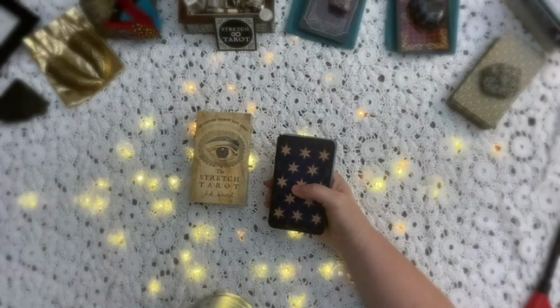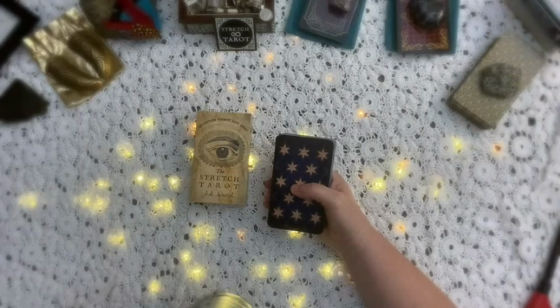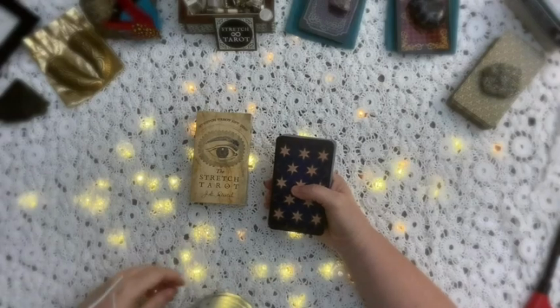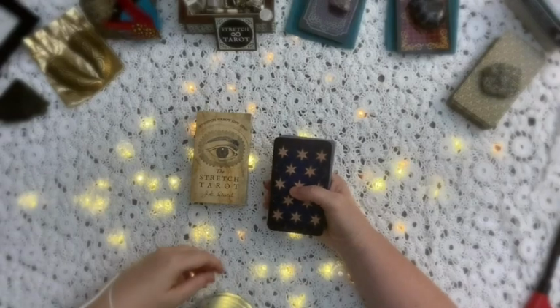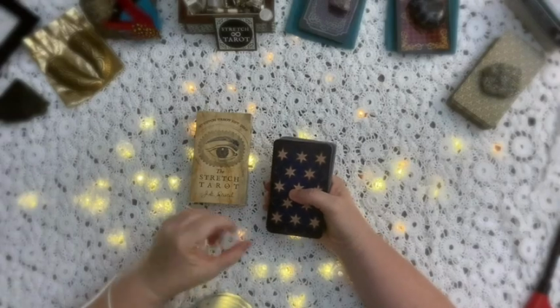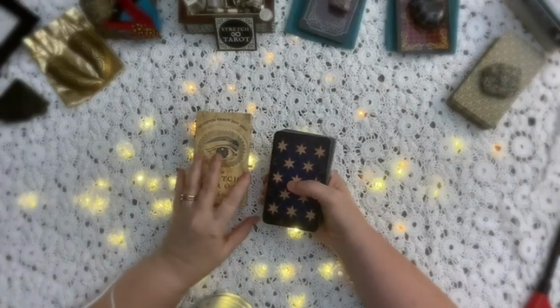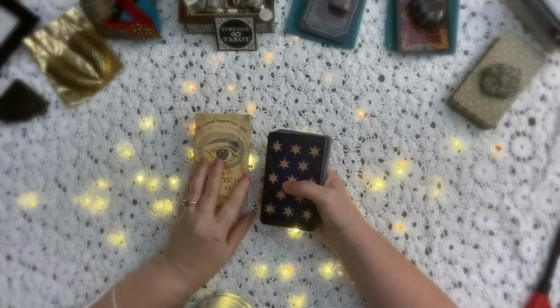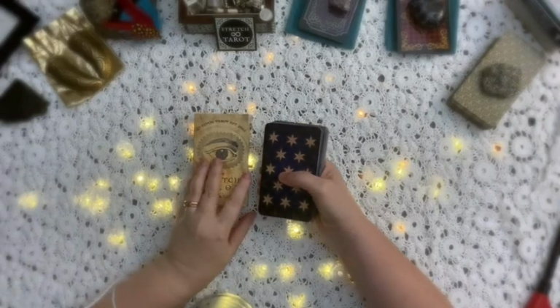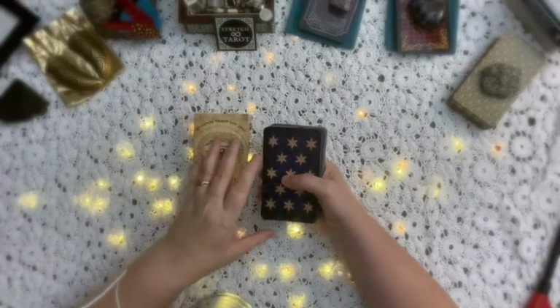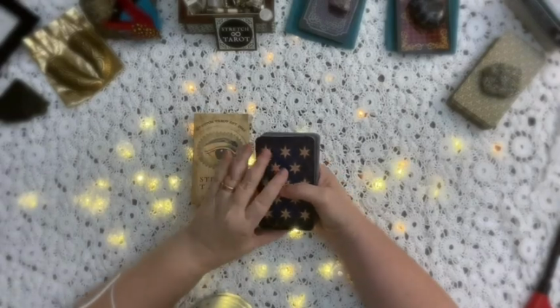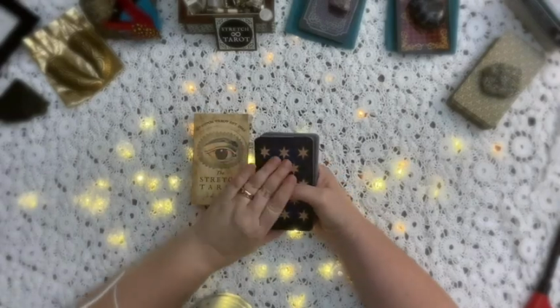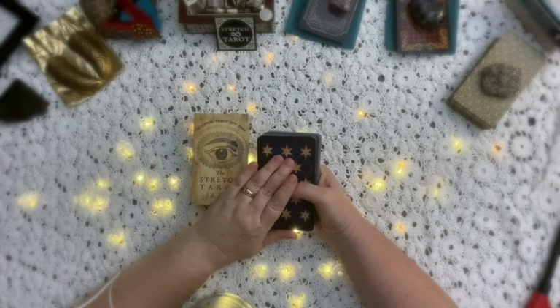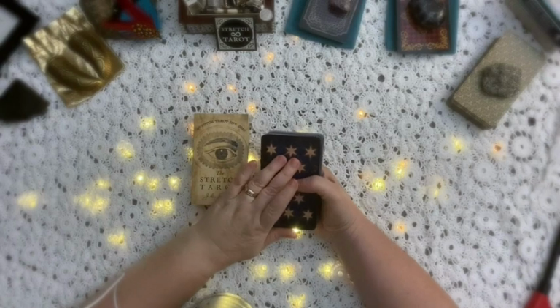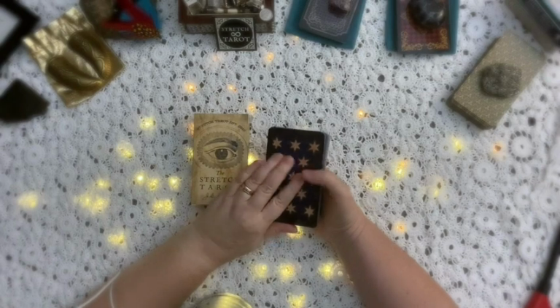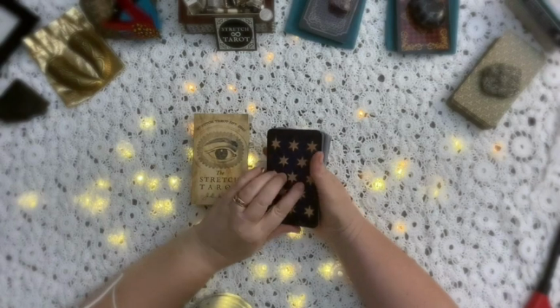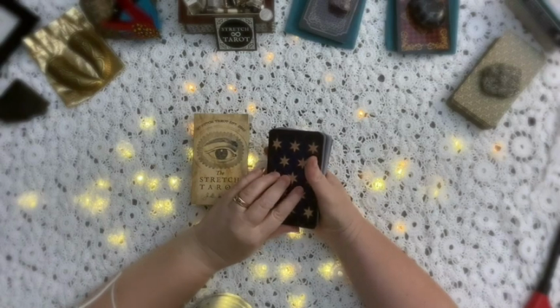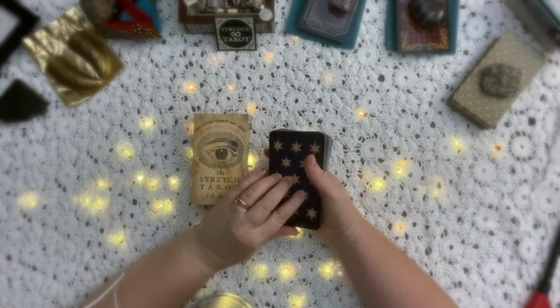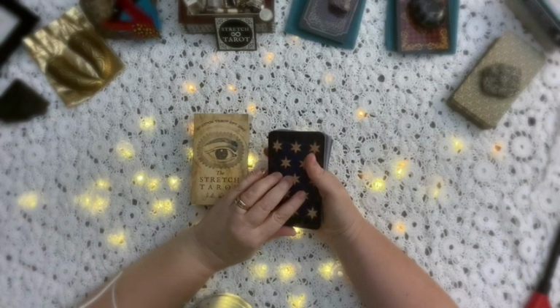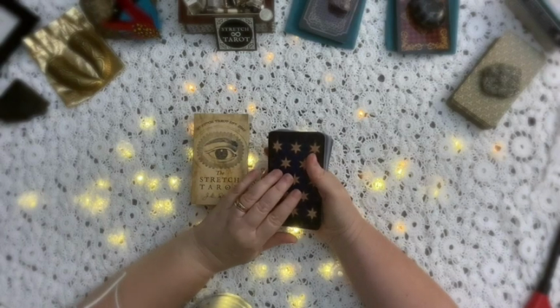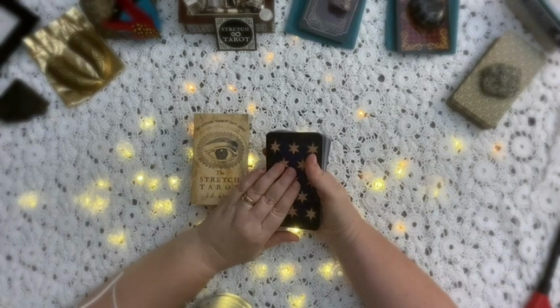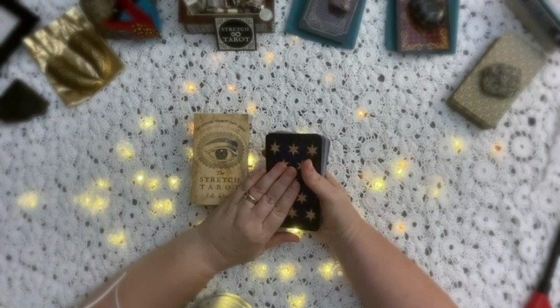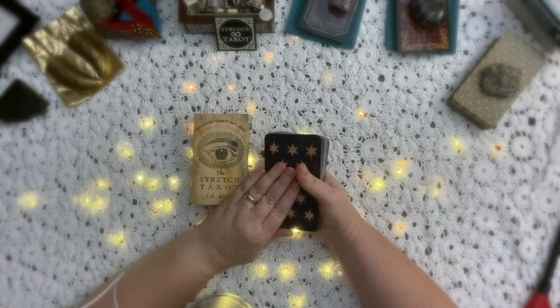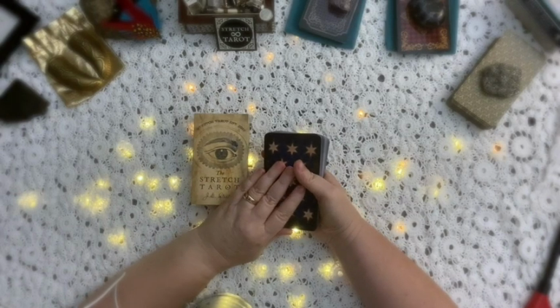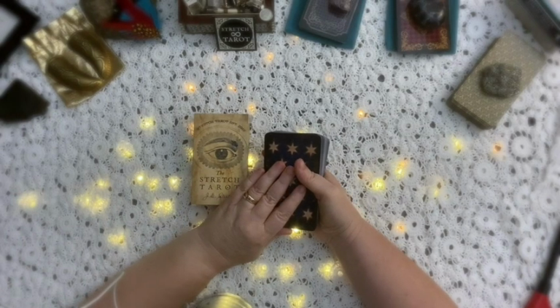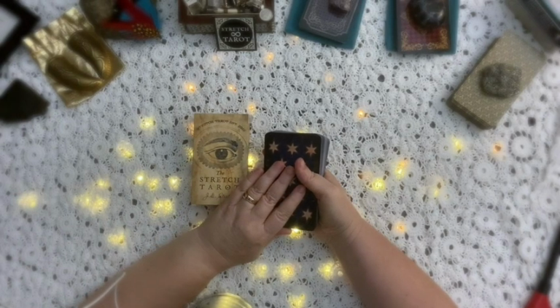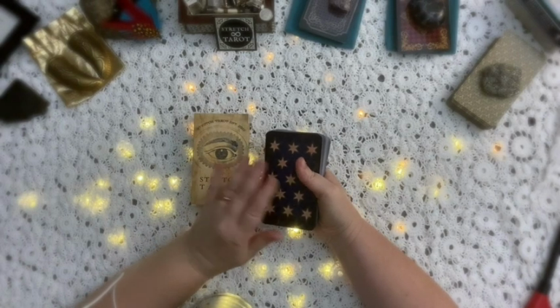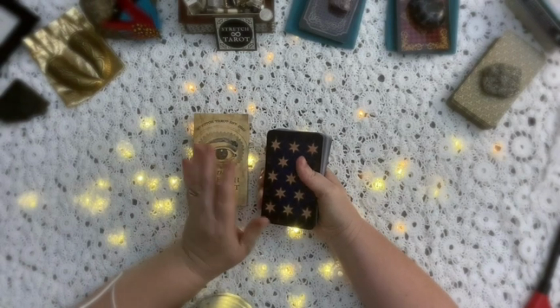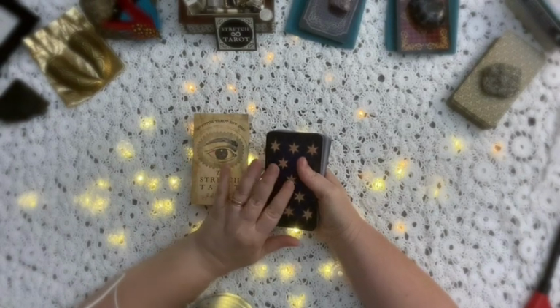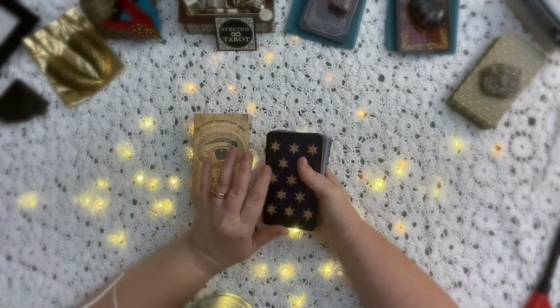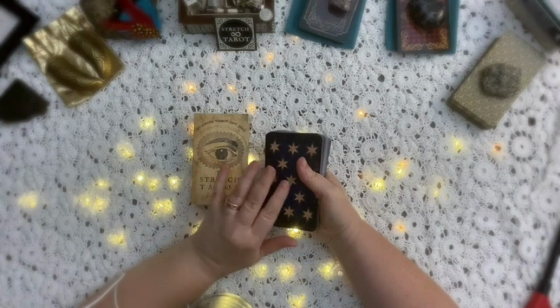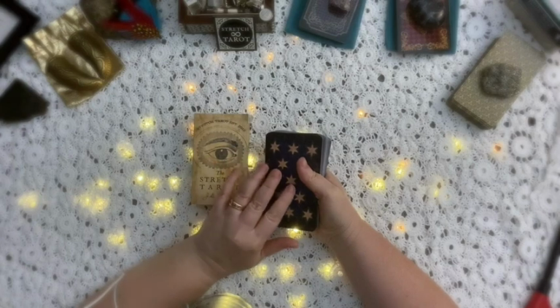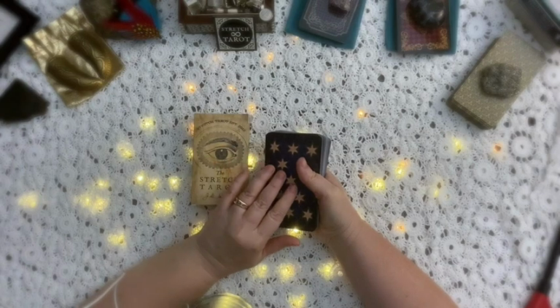Hello and welcome to my channel. Today I'm going to show you a few quick ways that you can use your tarot cards to answer simple yes or no questions.